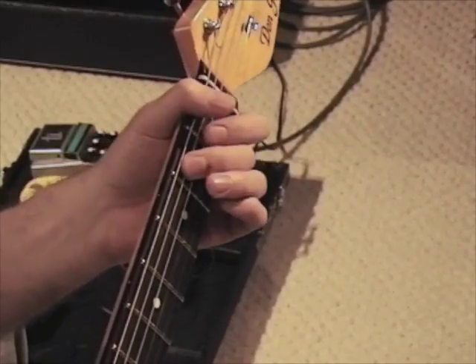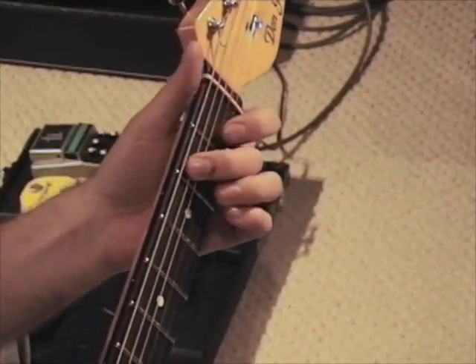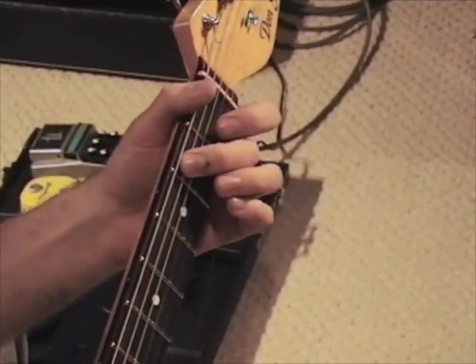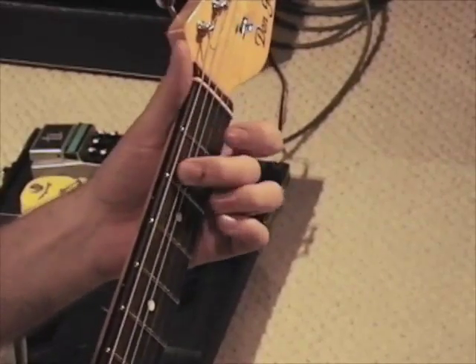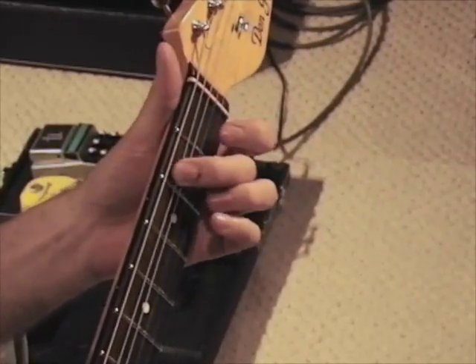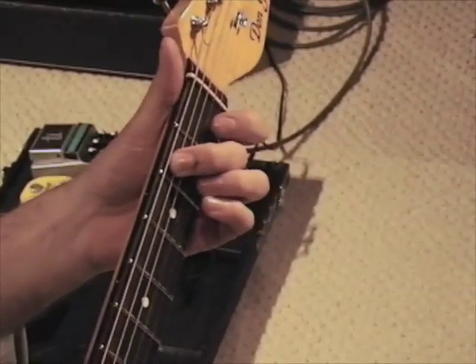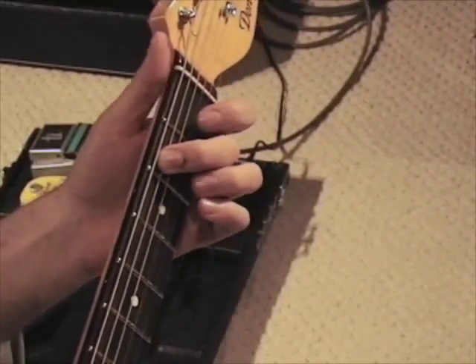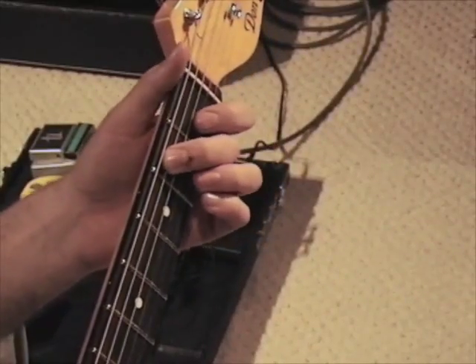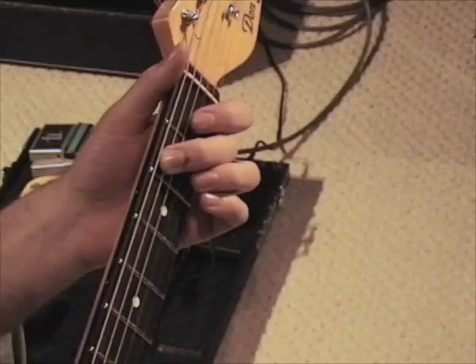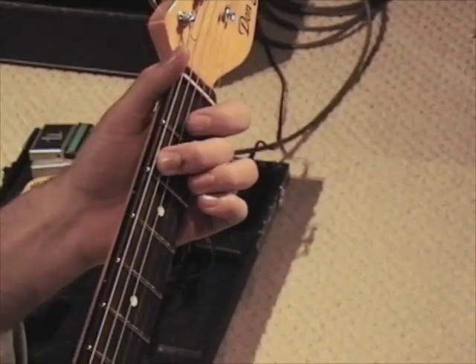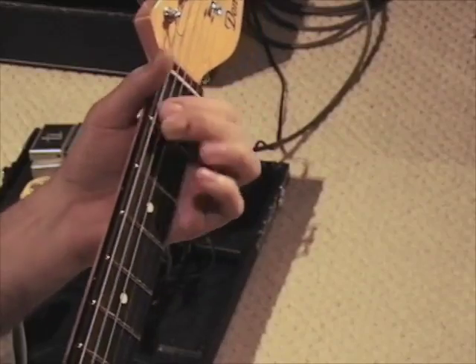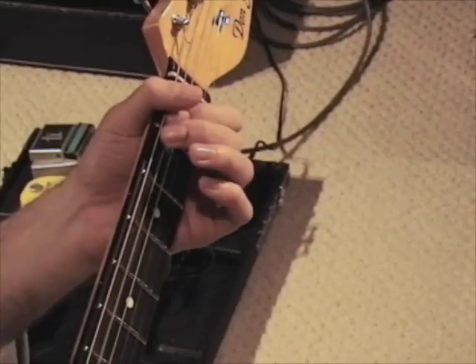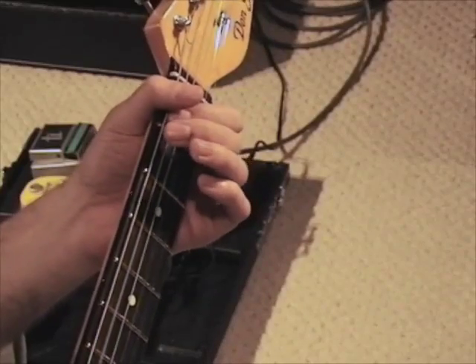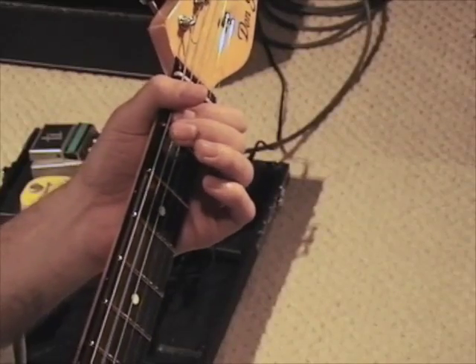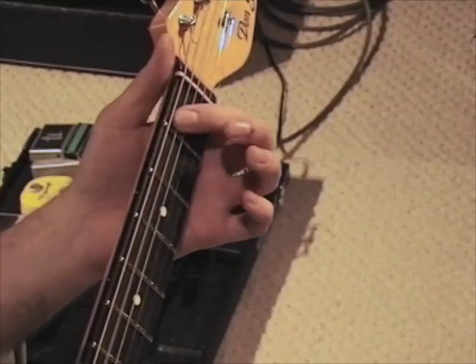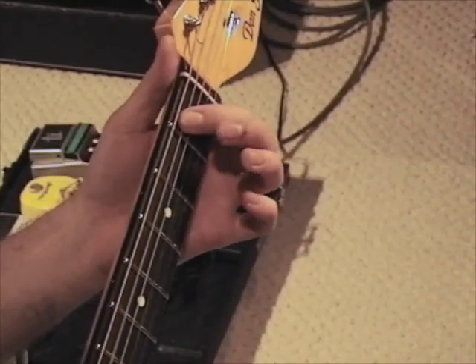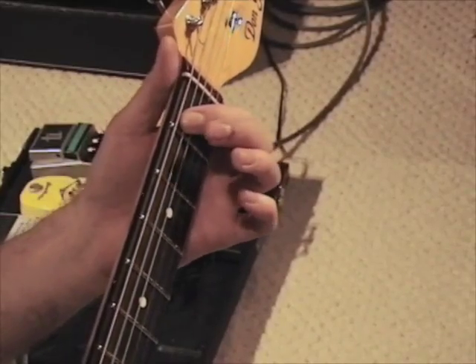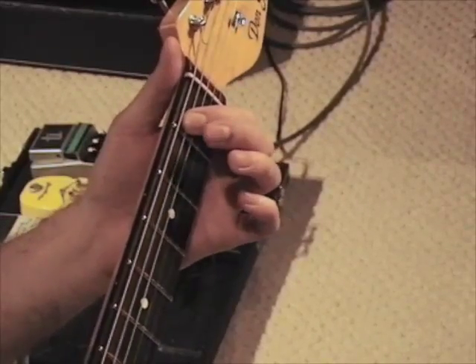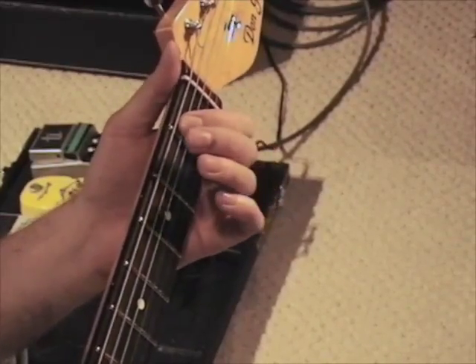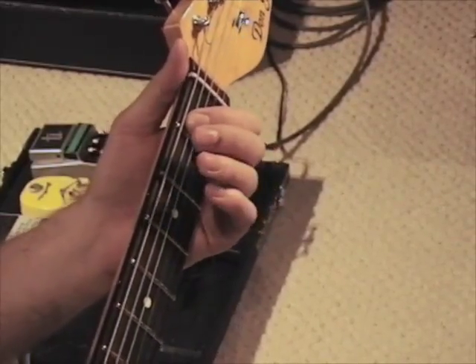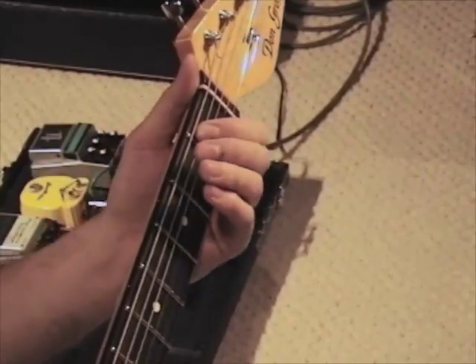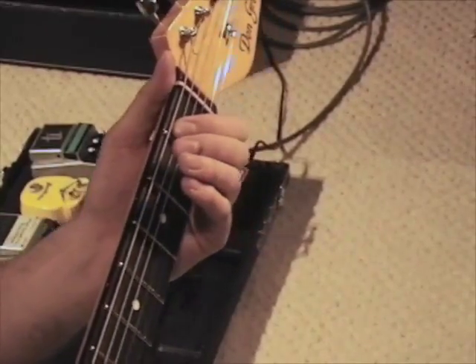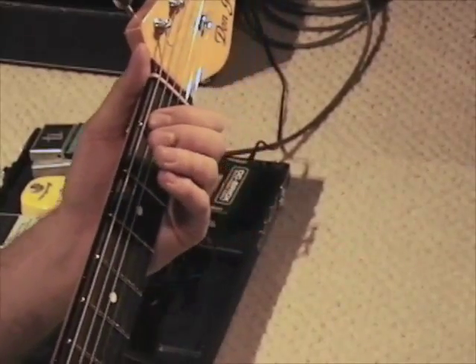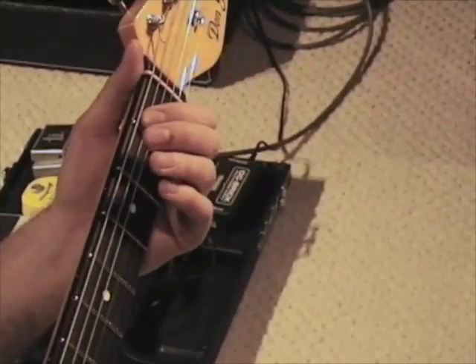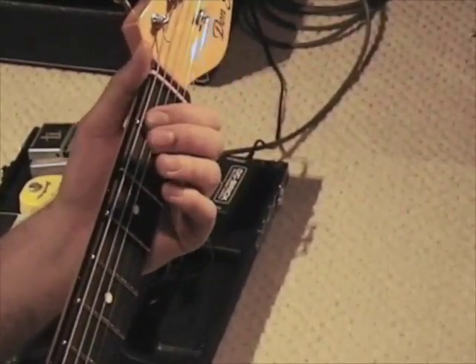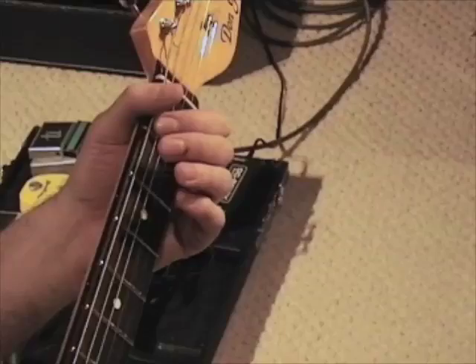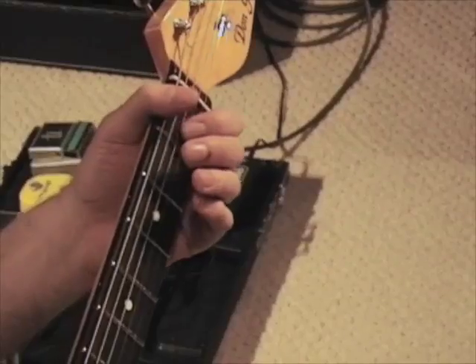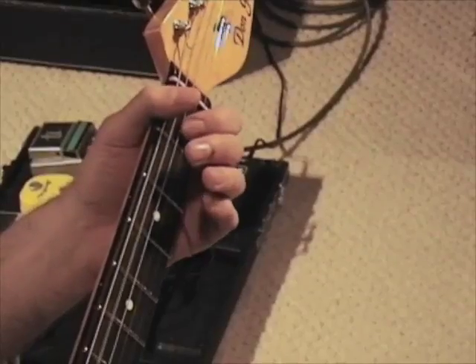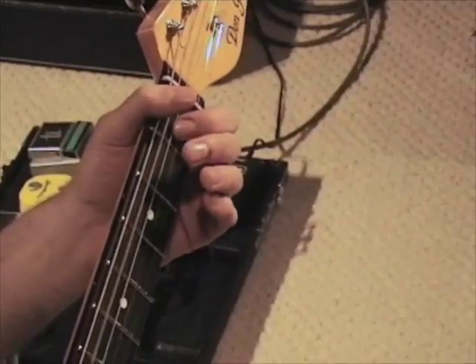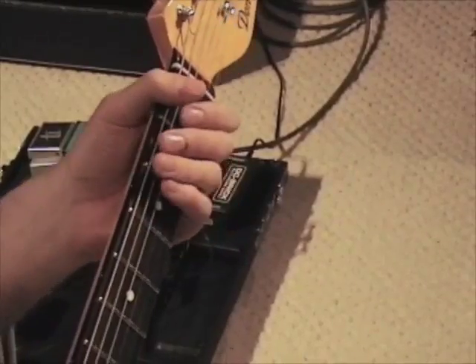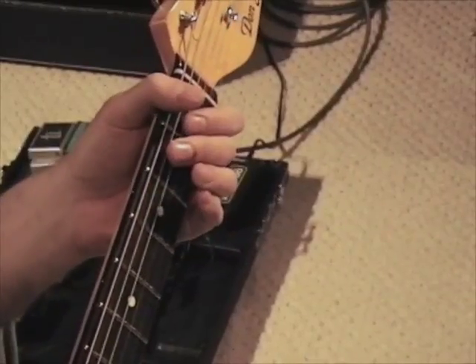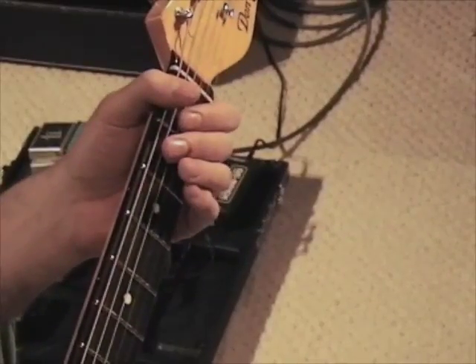Back down to the second fret on the A-string, then walk down to the first fret. Here's where it gets tricky — instead of going right to this note, he throws this in.